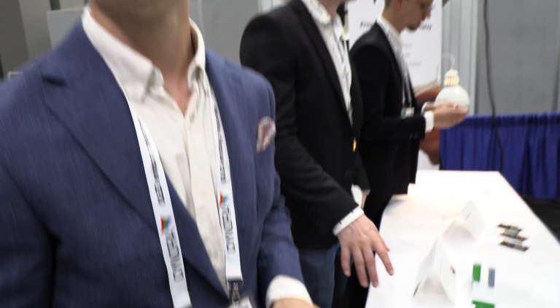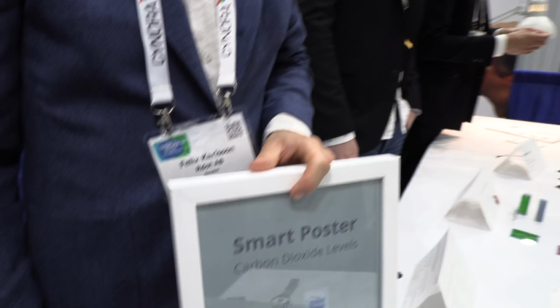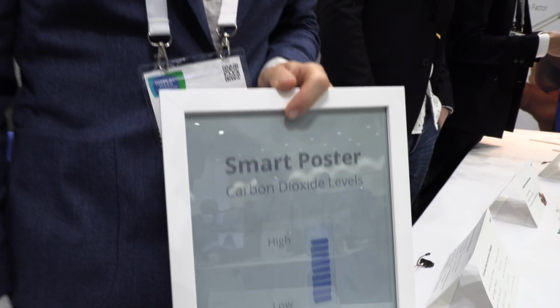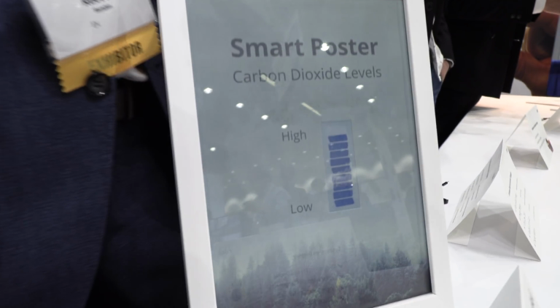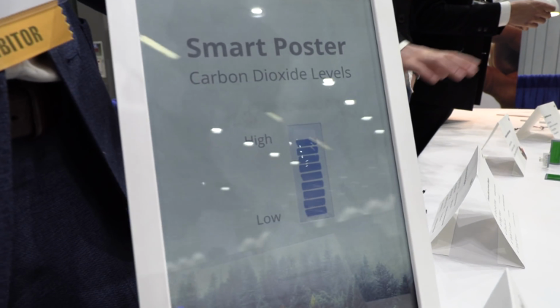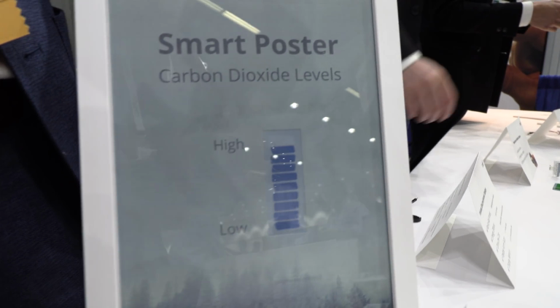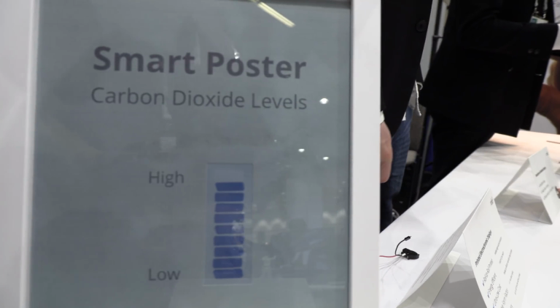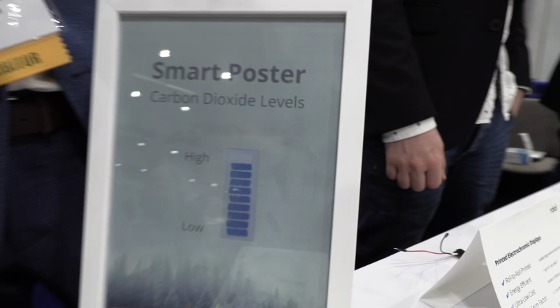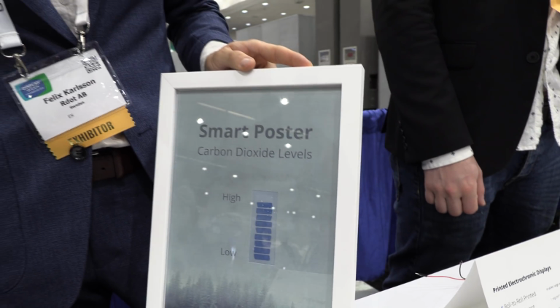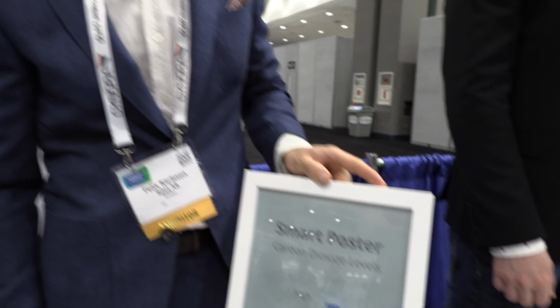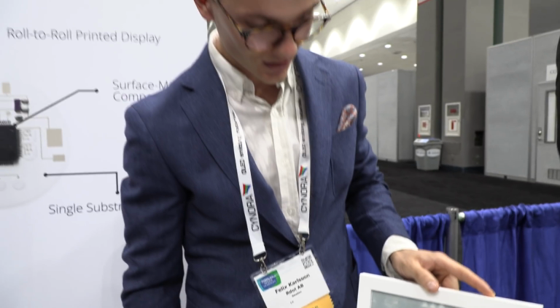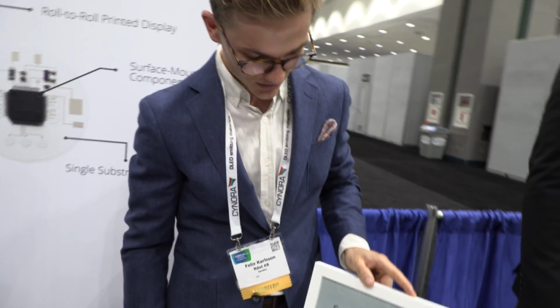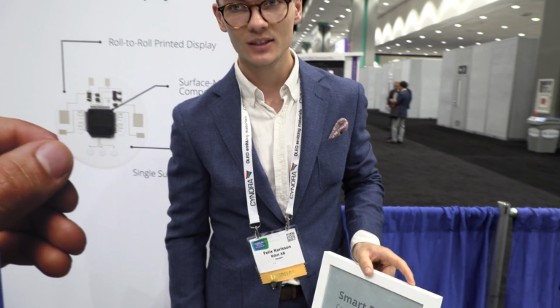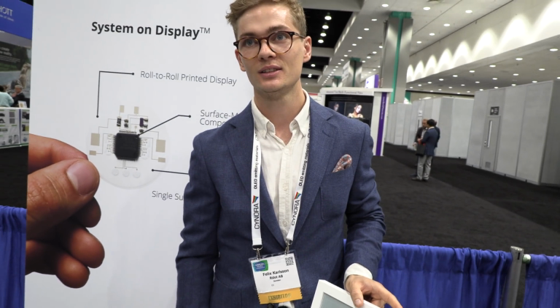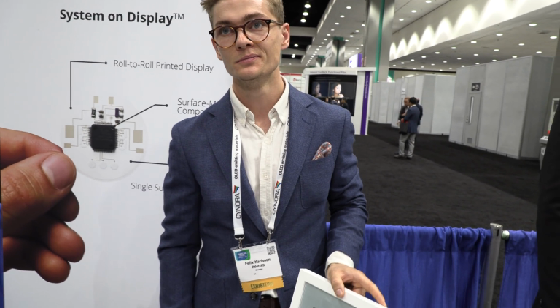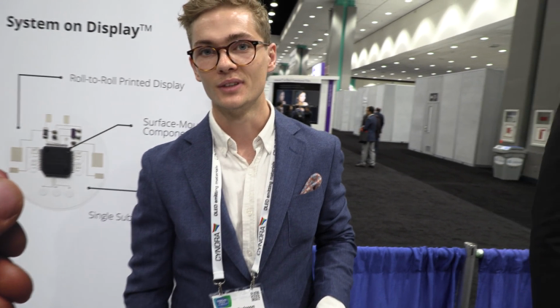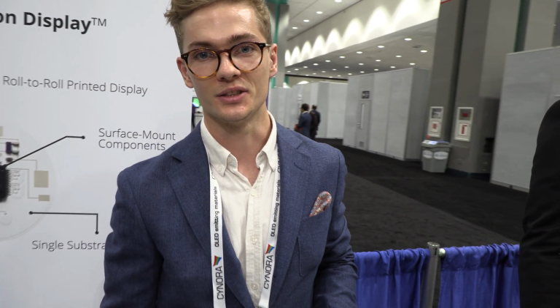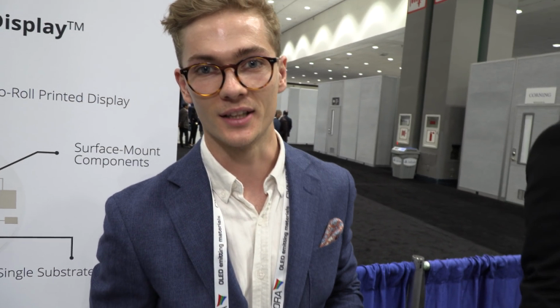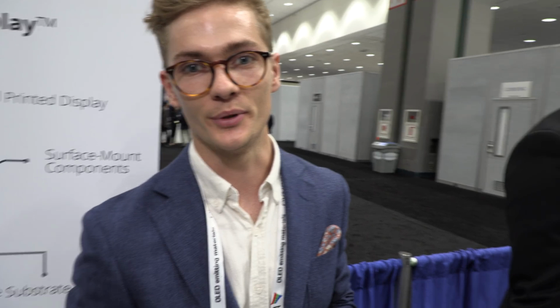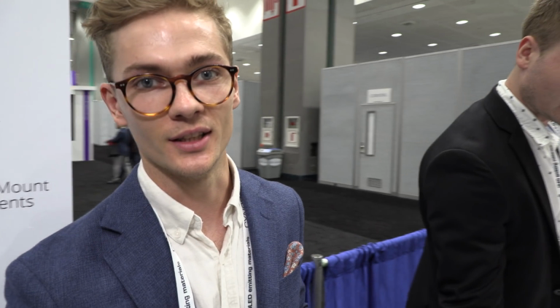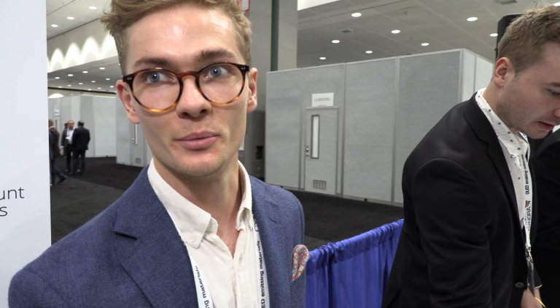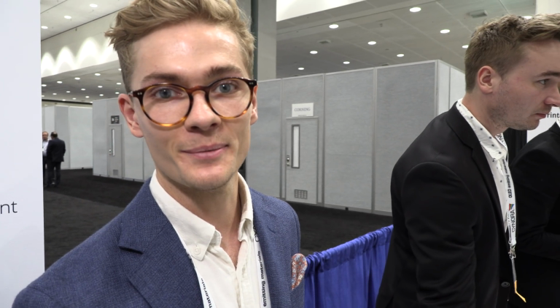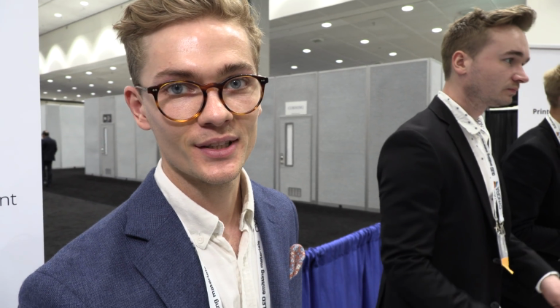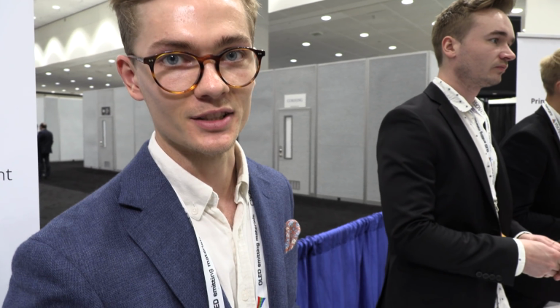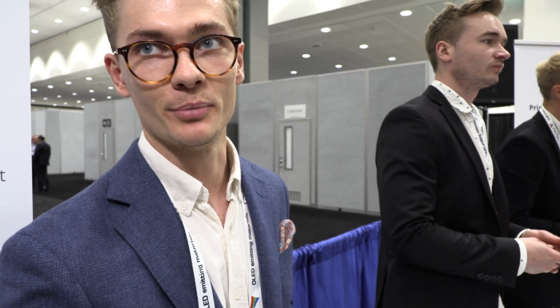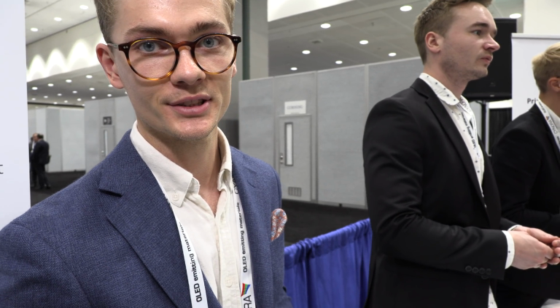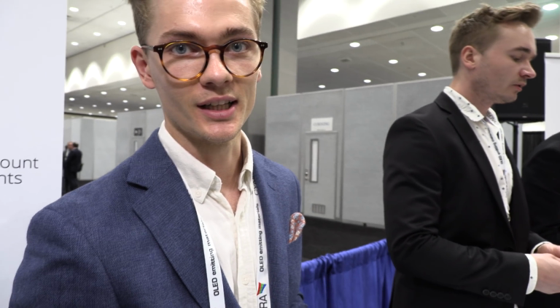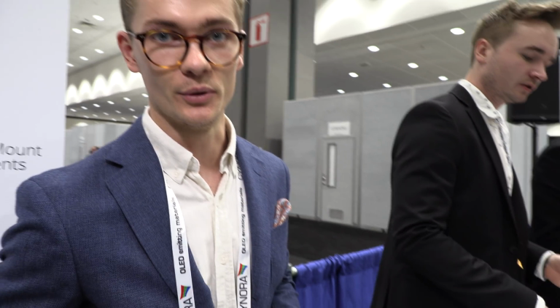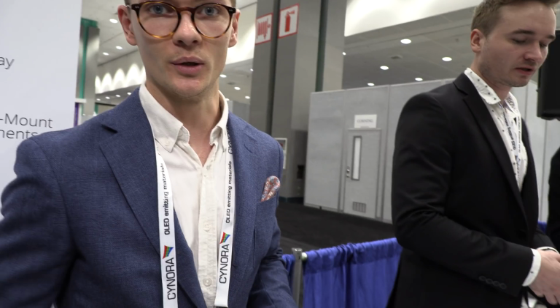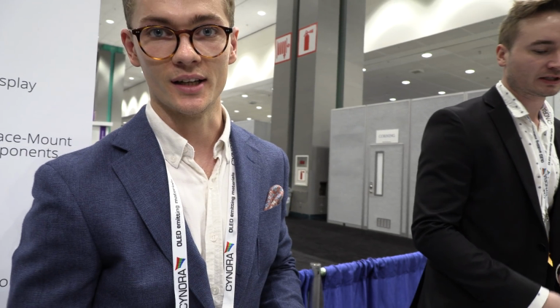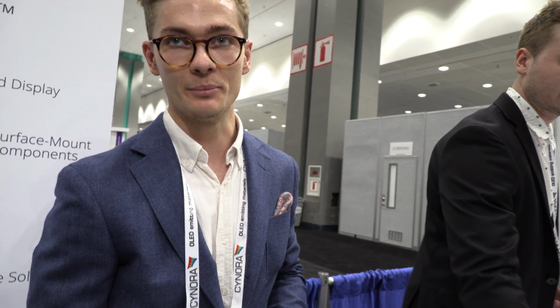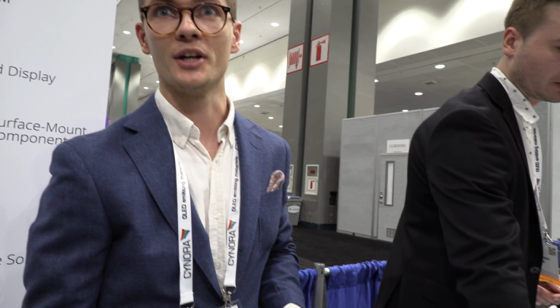Right here you have a smart poster. We're making a printed electrochromic display. It's based on polymers, and we have a roll-to-roll screen printing process.